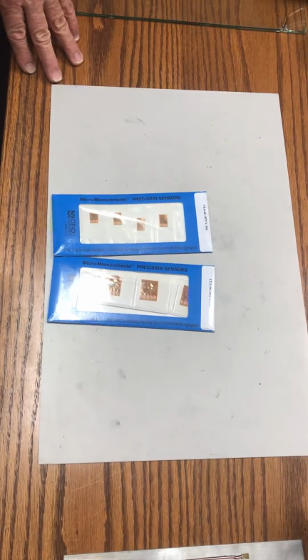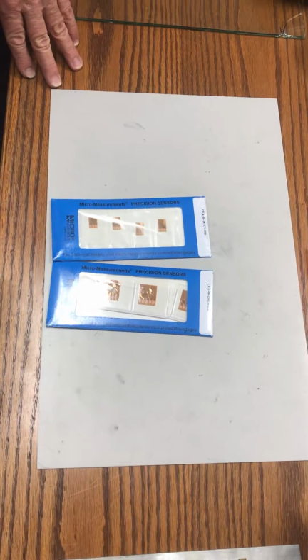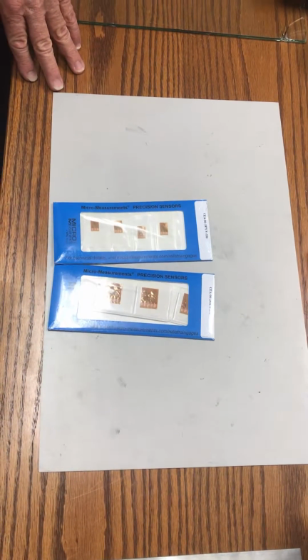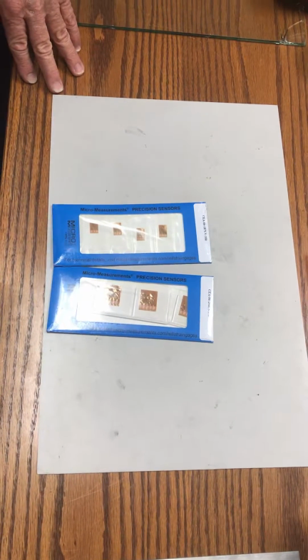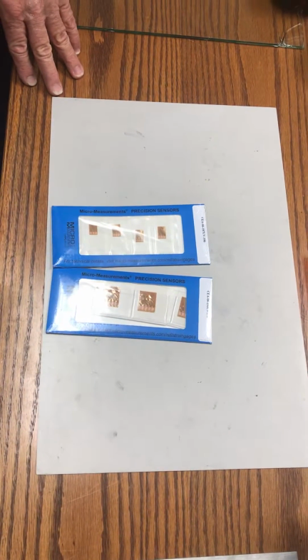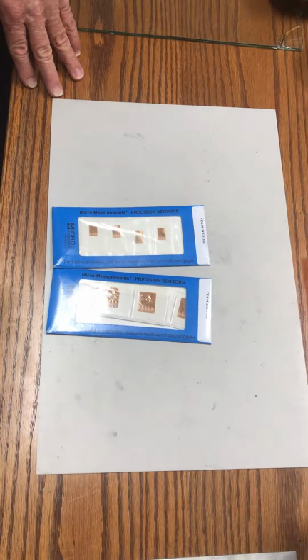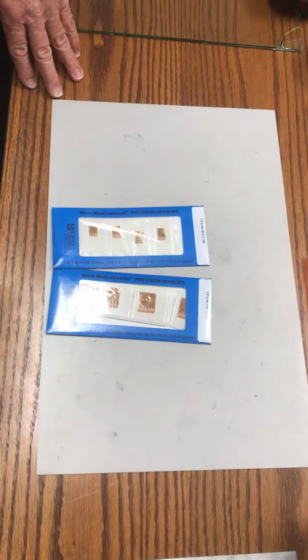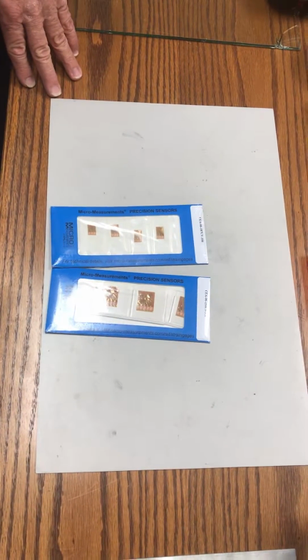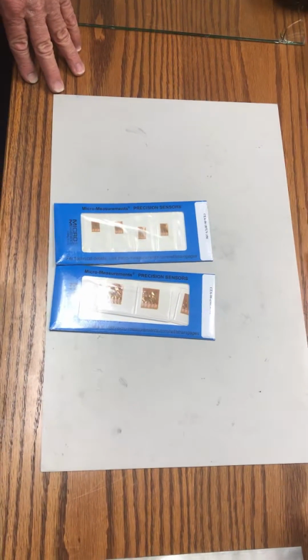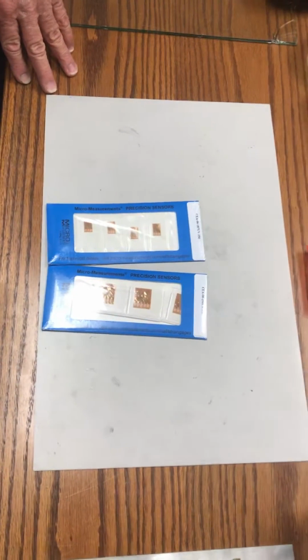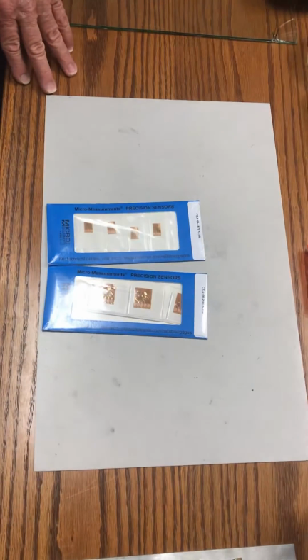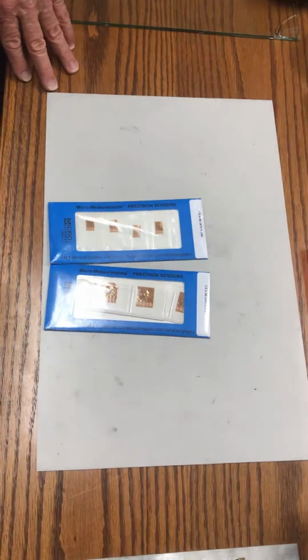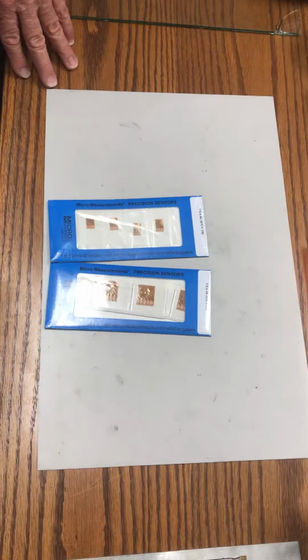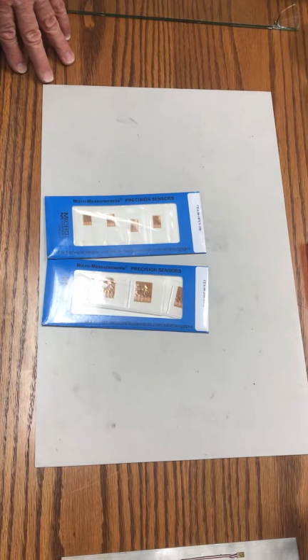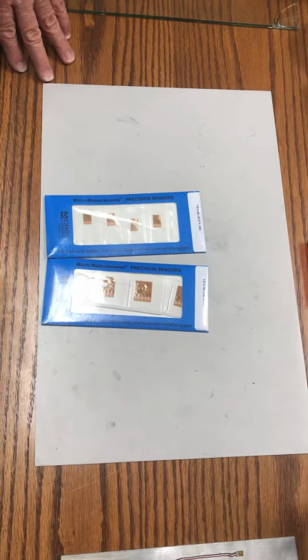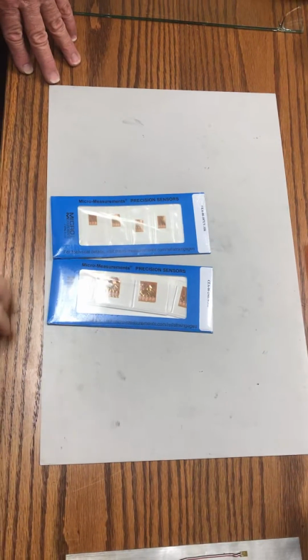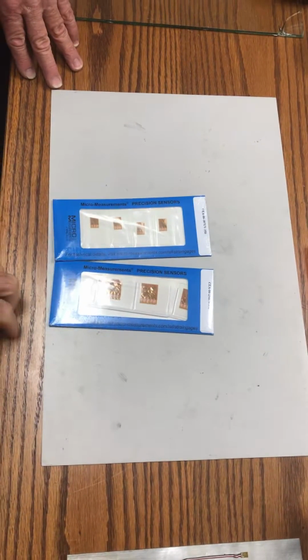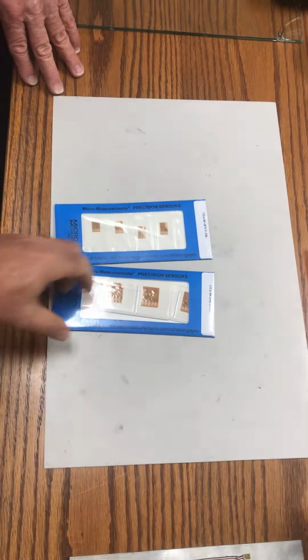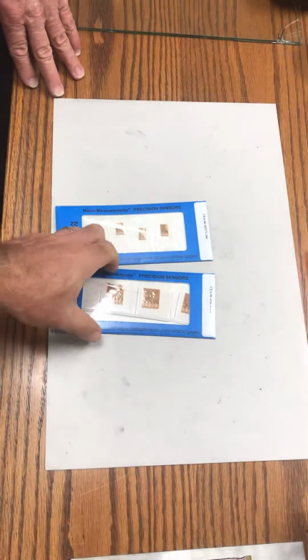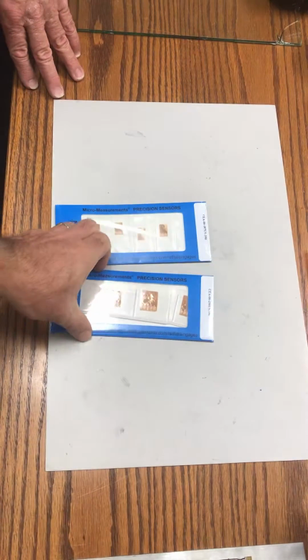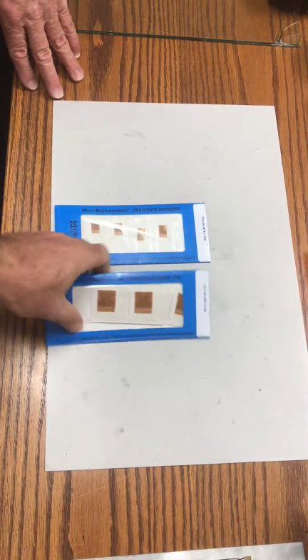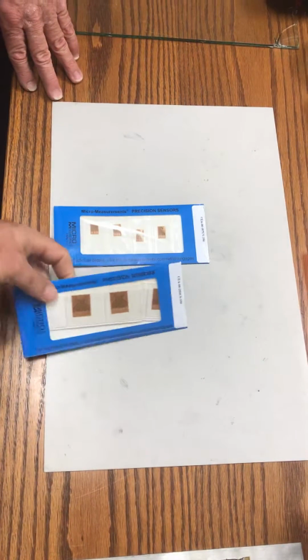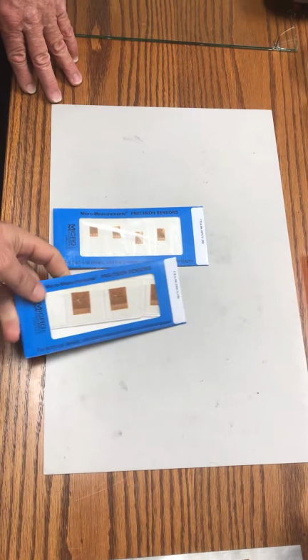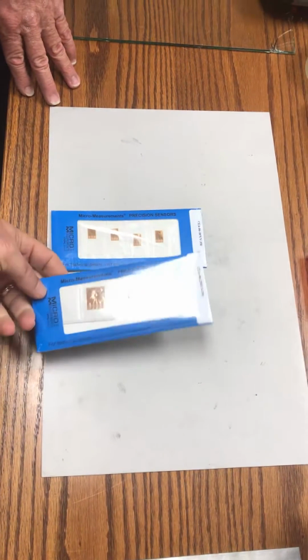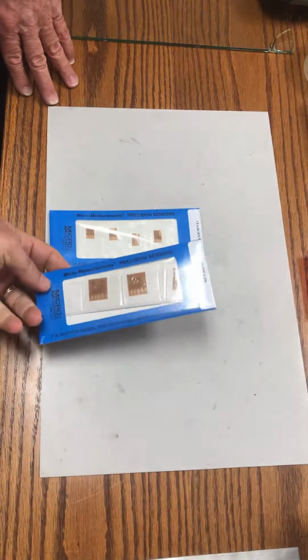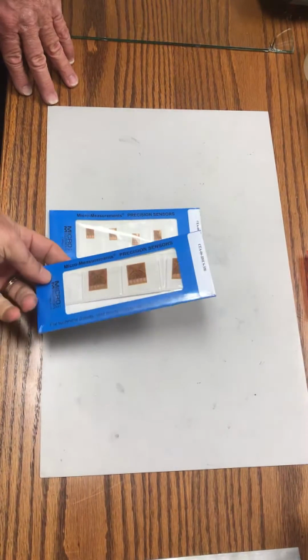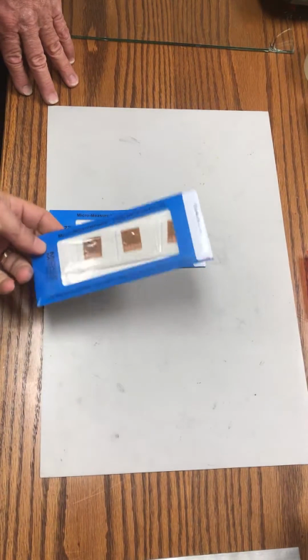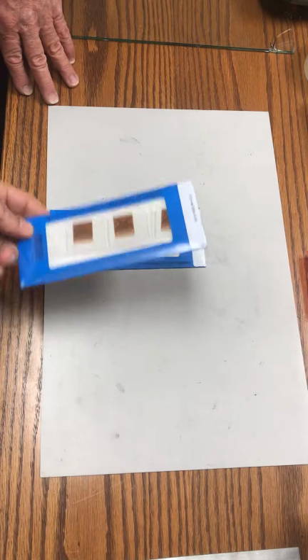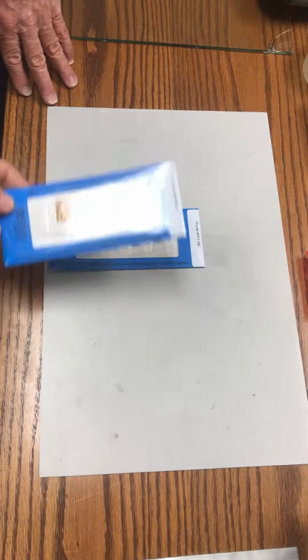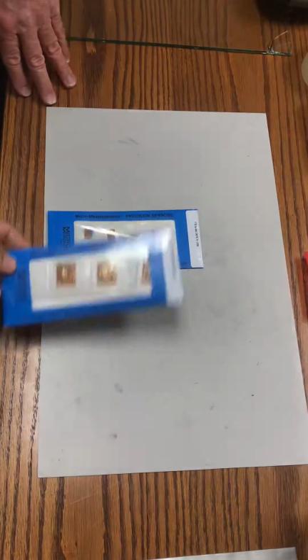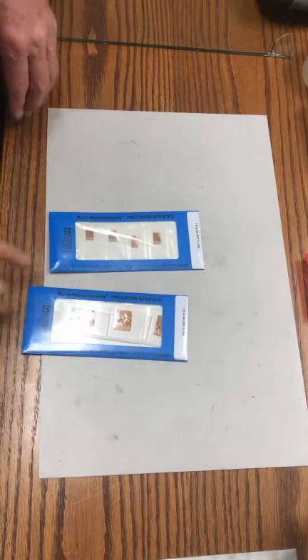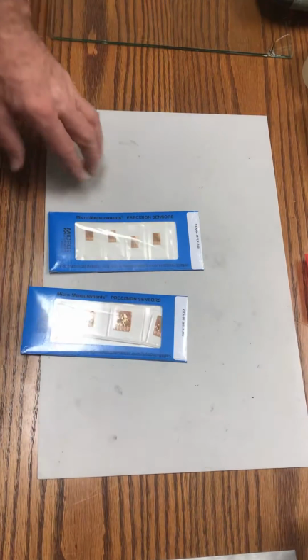Hi, I'm Dominic Cristiano with Intertechnology in Canada, and here I have a couple of strain gauges to measure torque that Jonathan is going to discuss briefly. Jonathan? Thanks, Dominic.